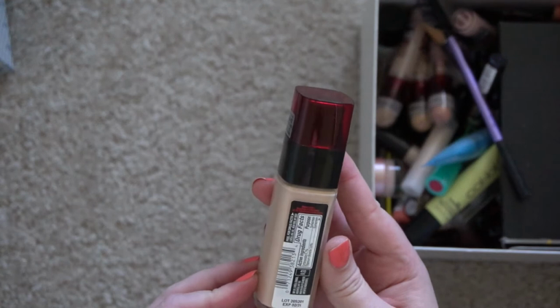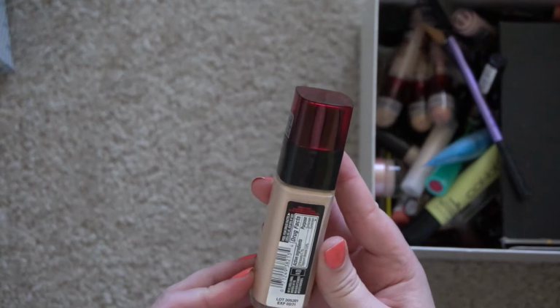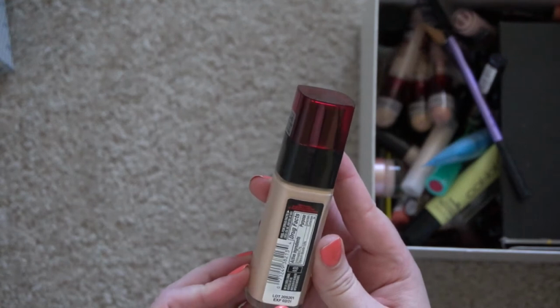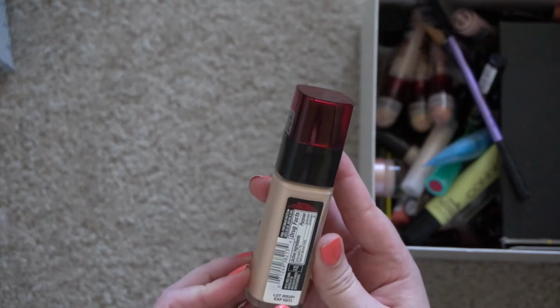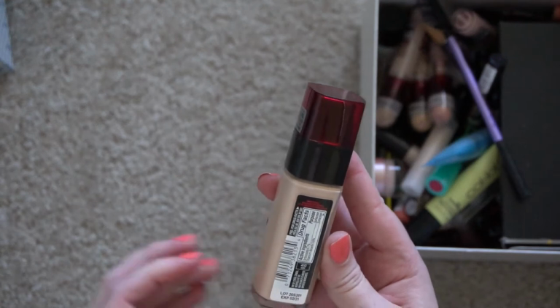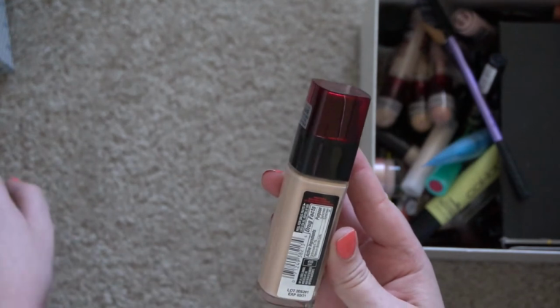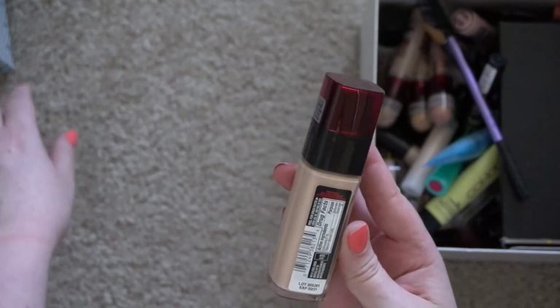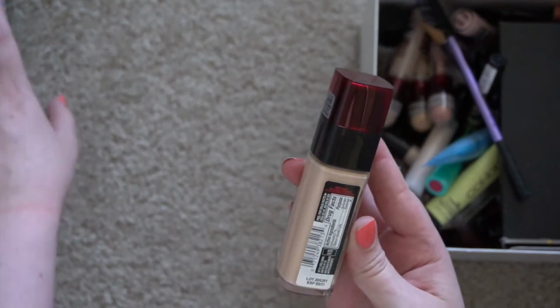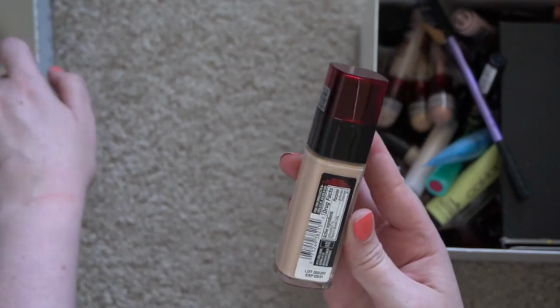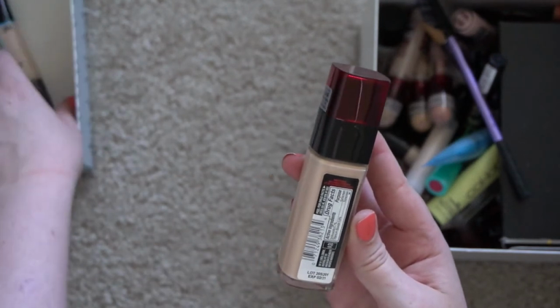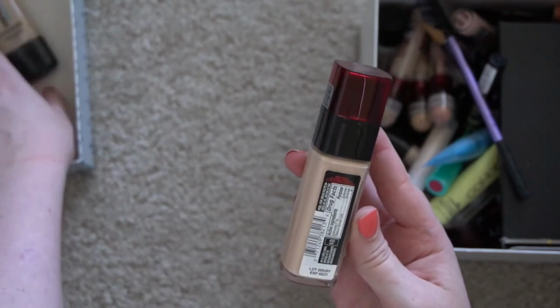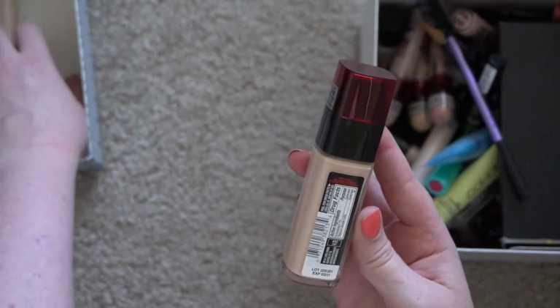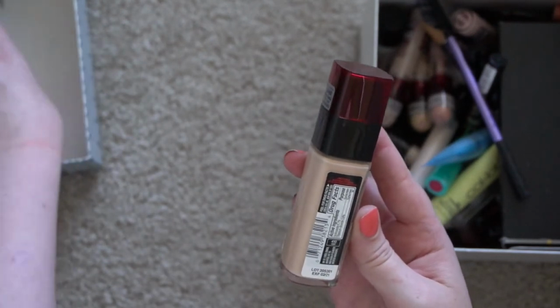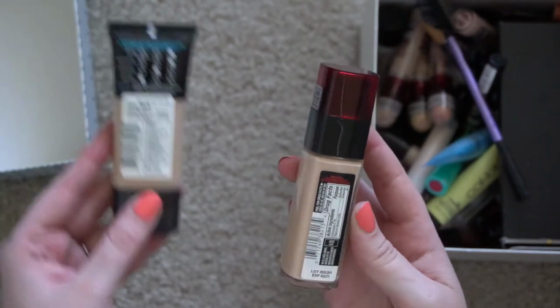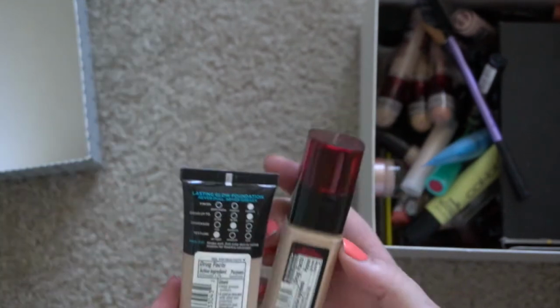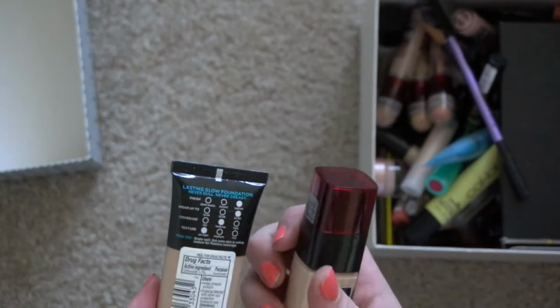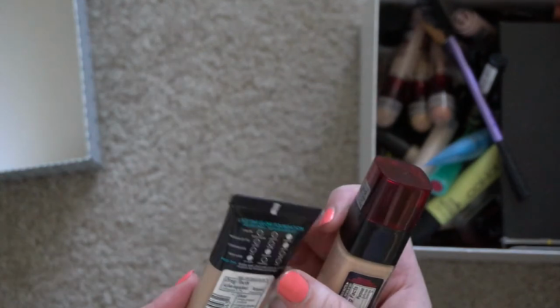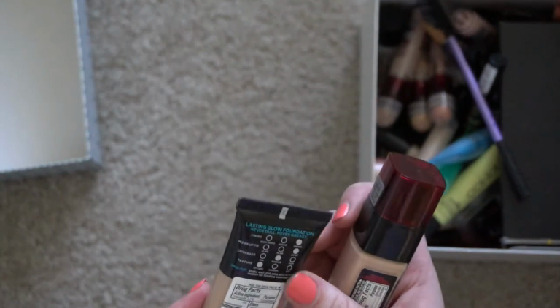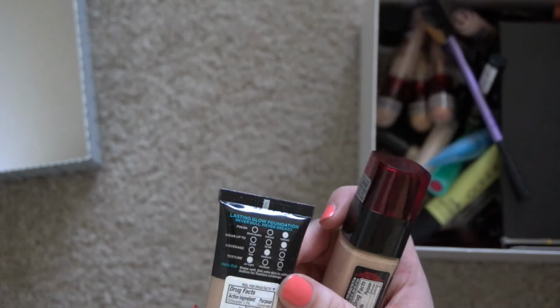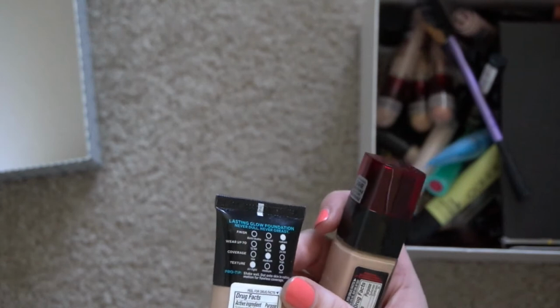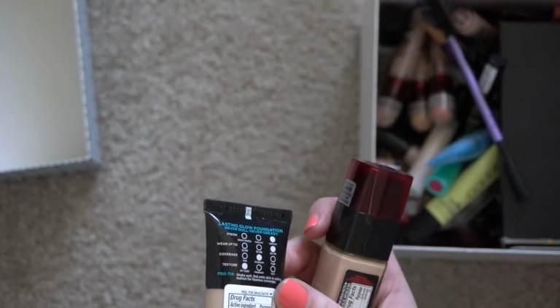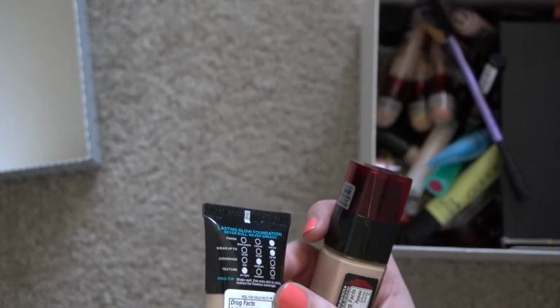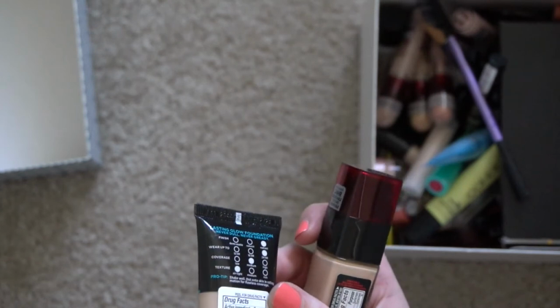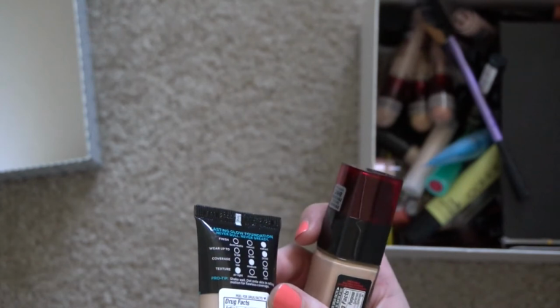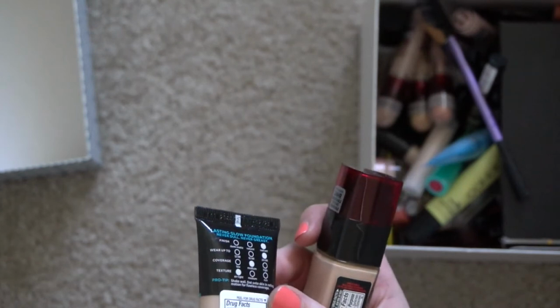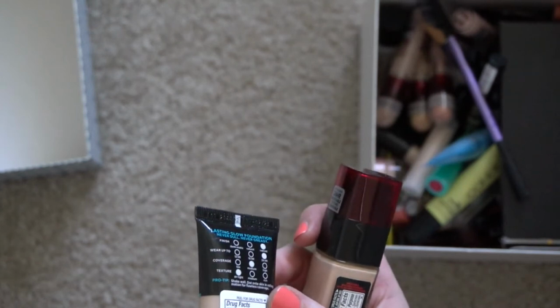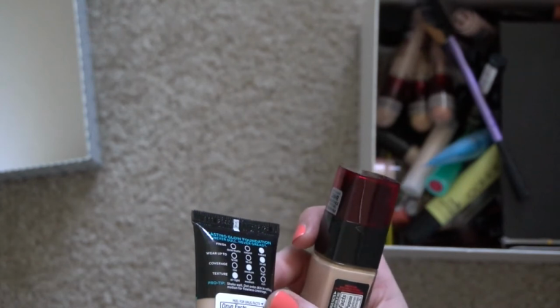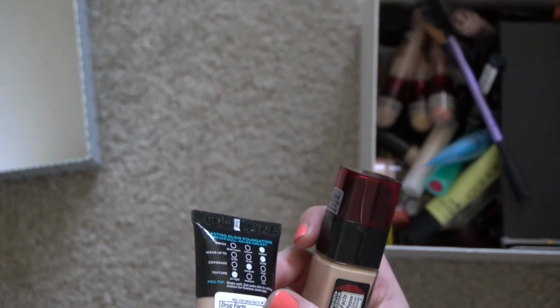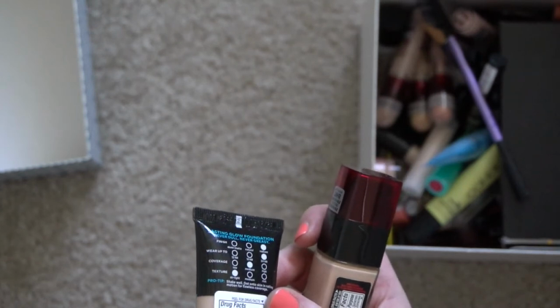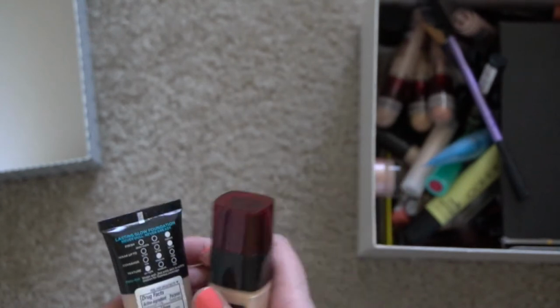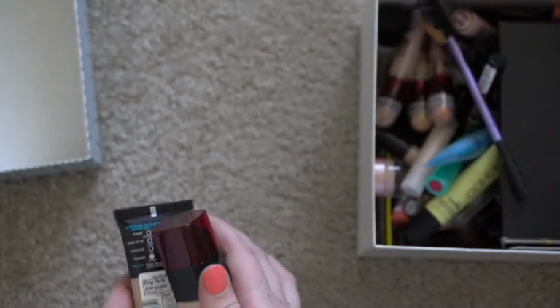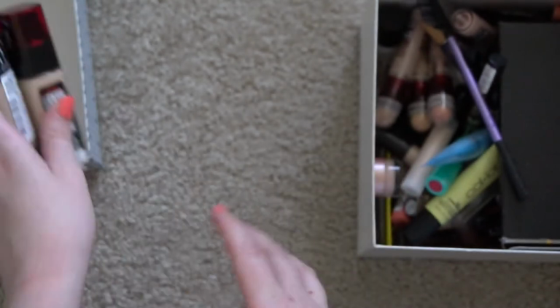Get rid of that. Another L'Oreal foundation — this one also expired in February of 2021, and I'm filming this in May of 2021, so that's not too bad.